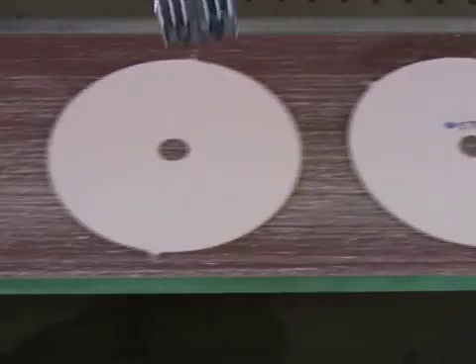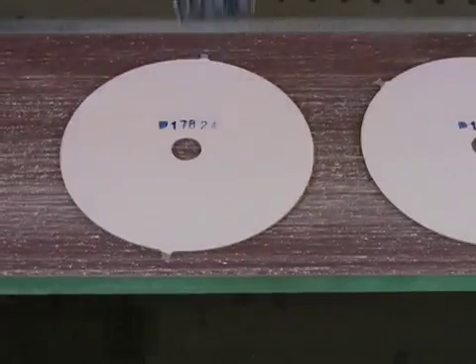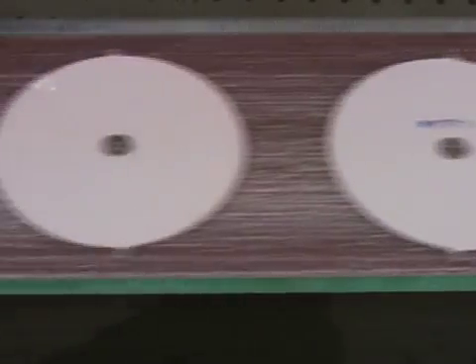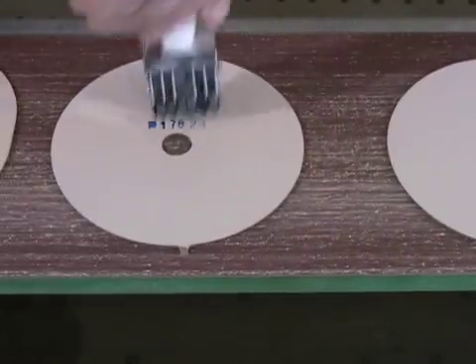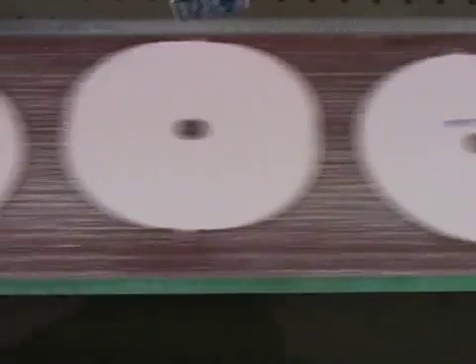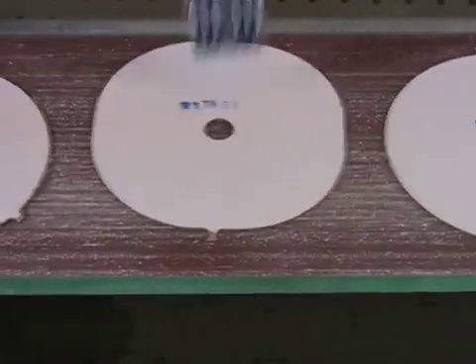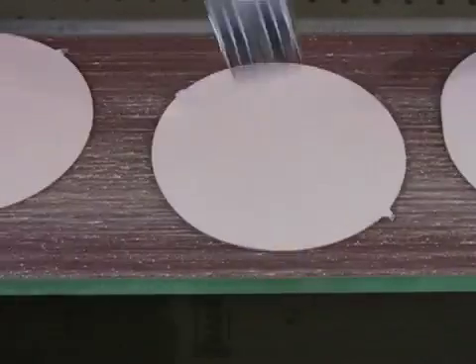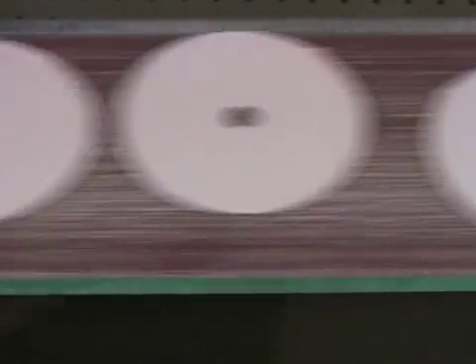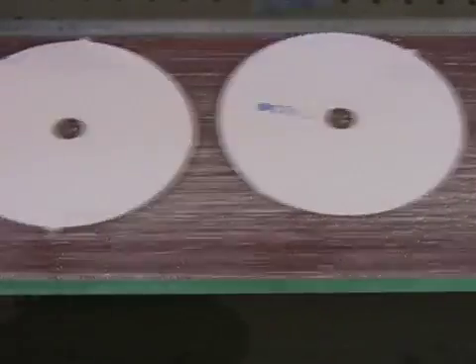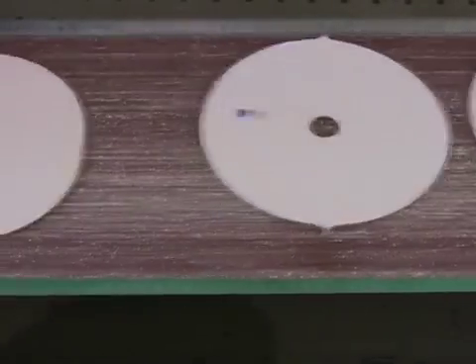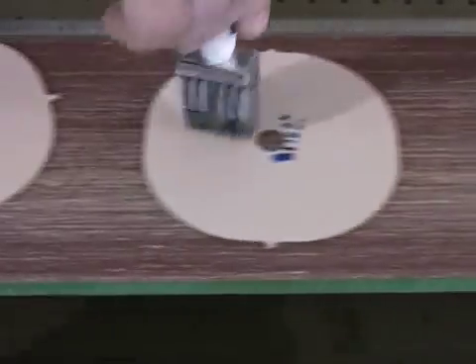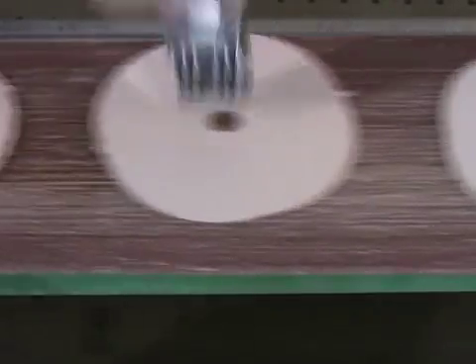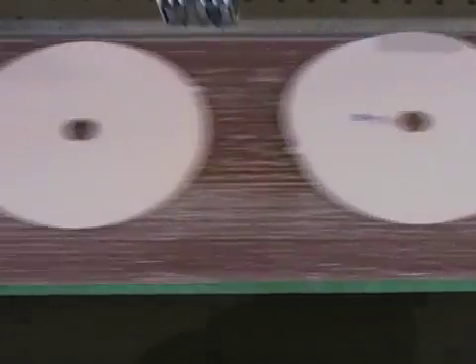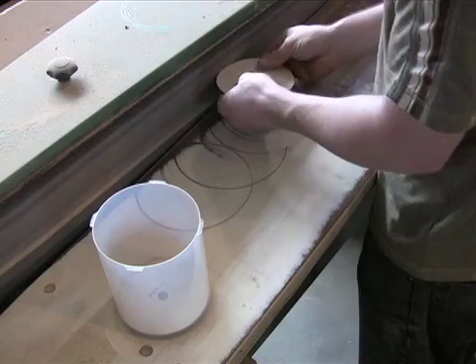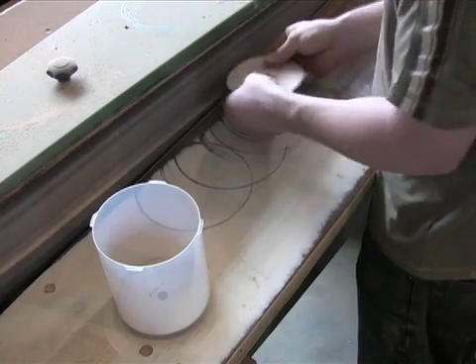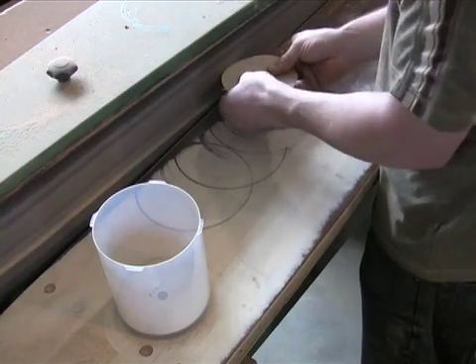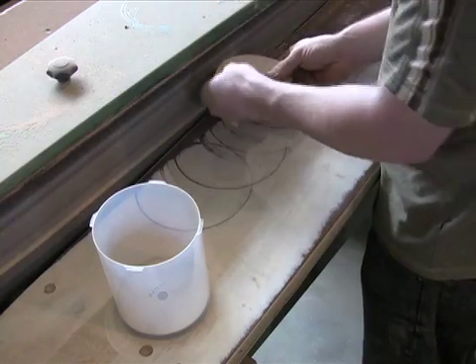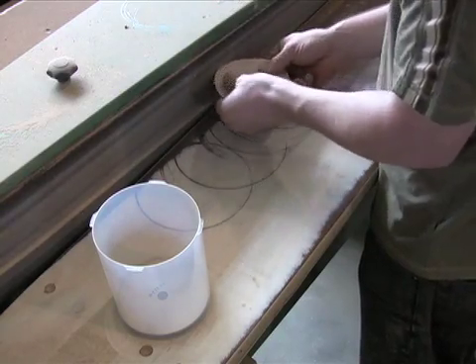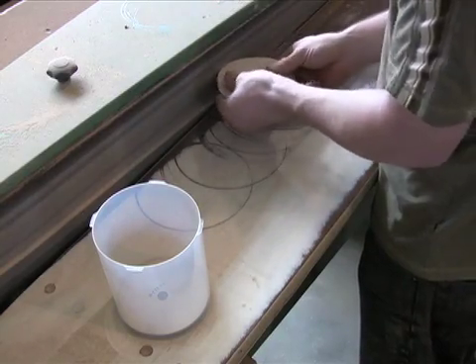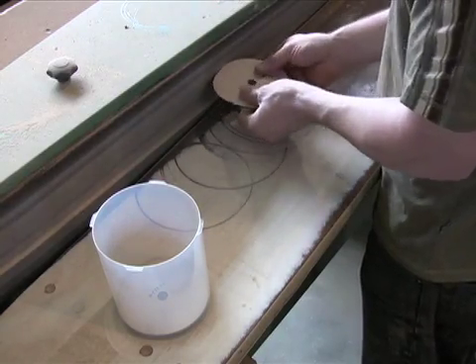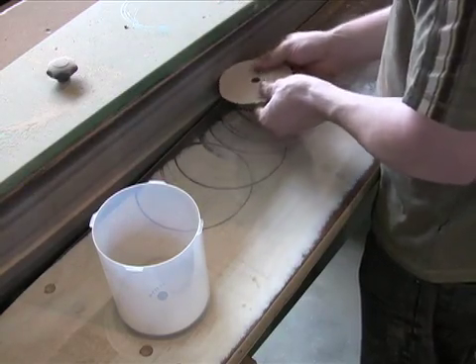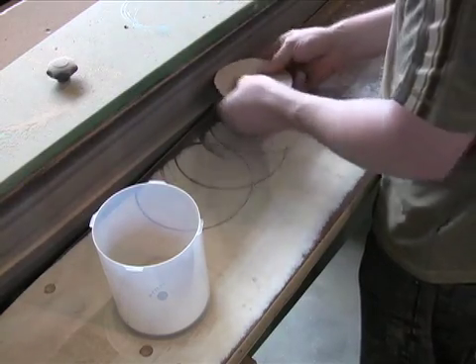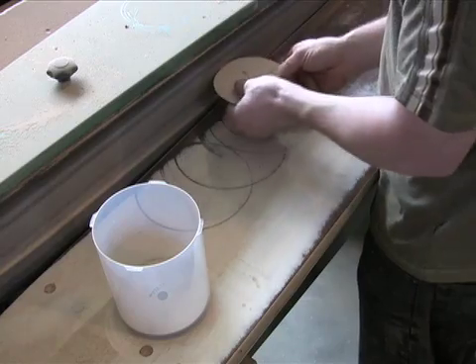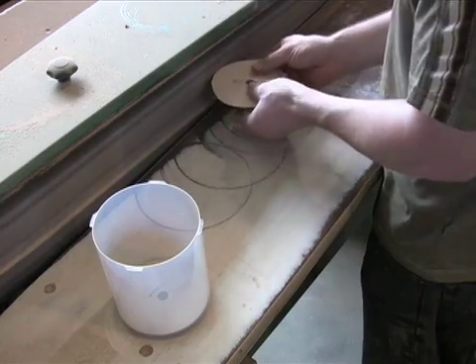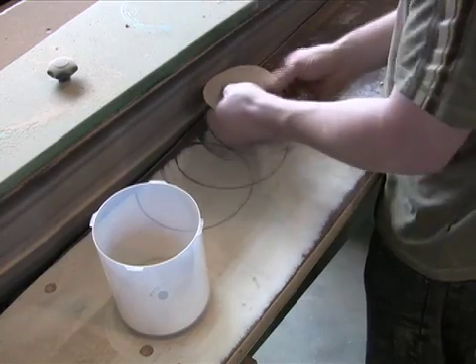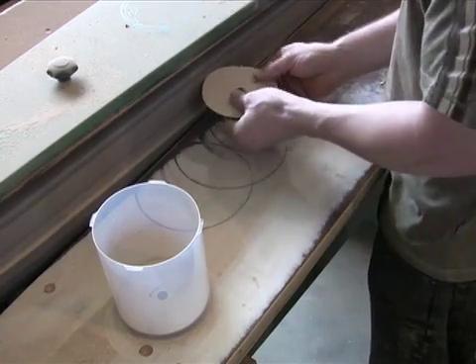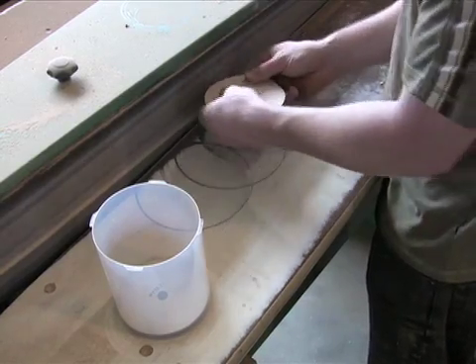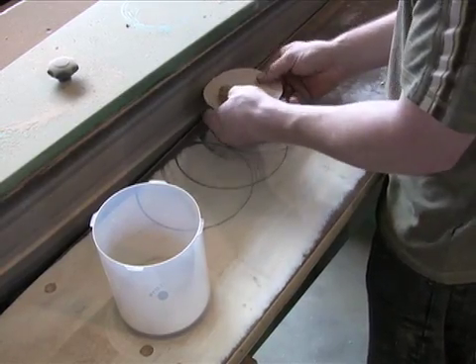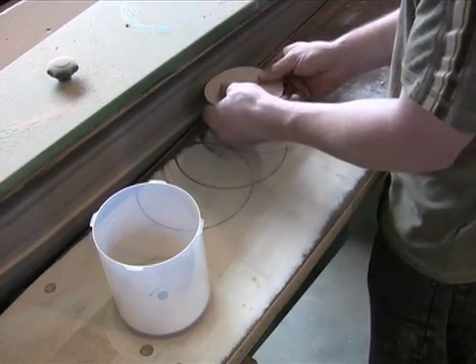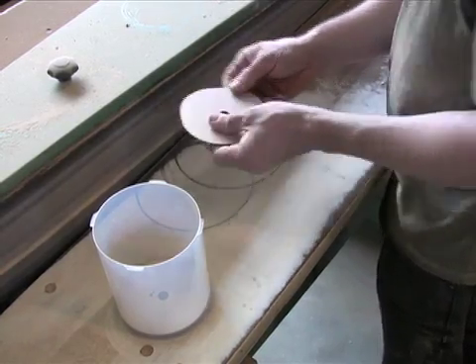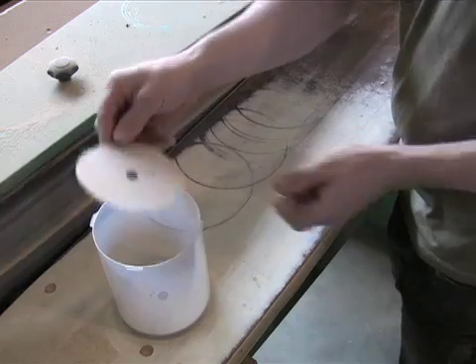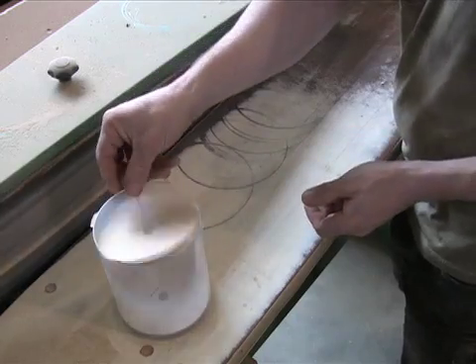The model number of each disc is then applied with a stamp. The discs are then sent to an edge sanding machine, where they are inspected and any excess material still left behind is removed.